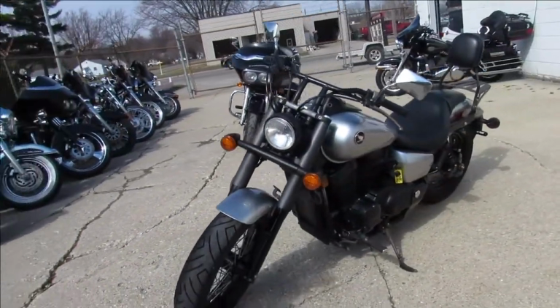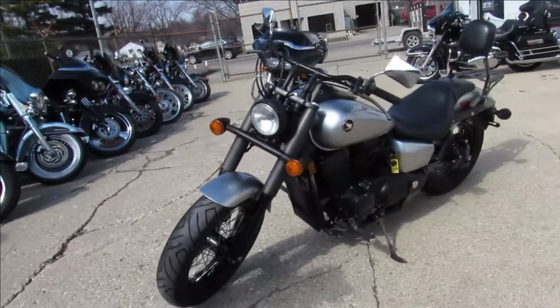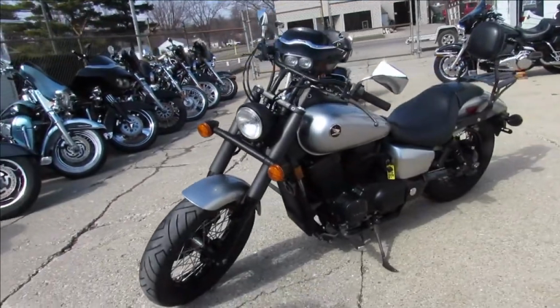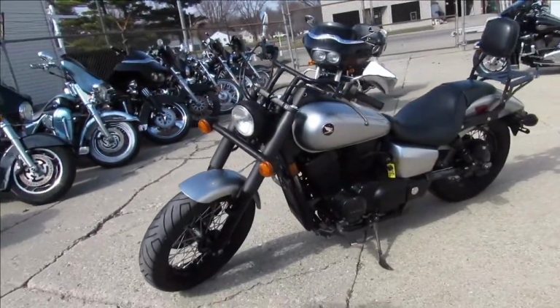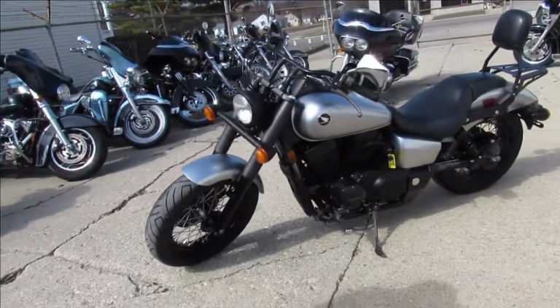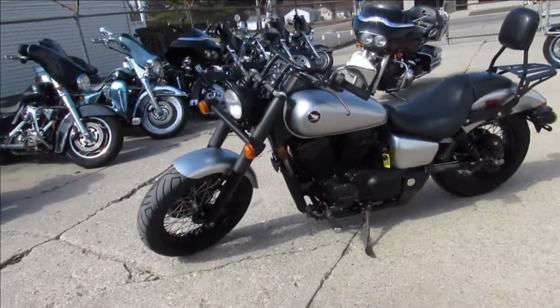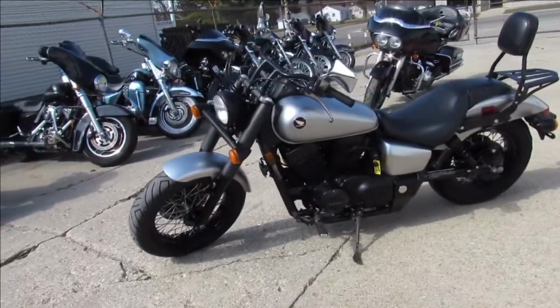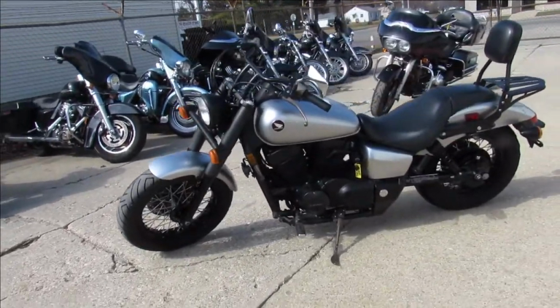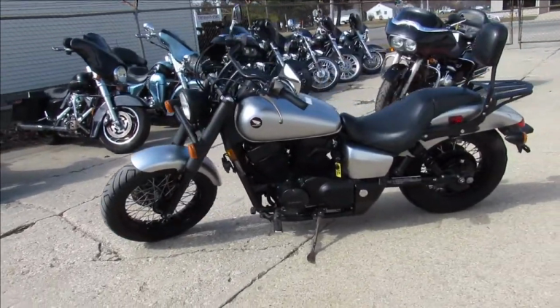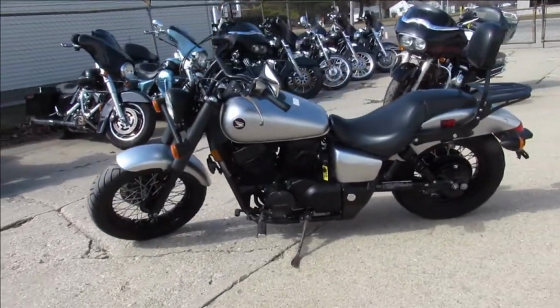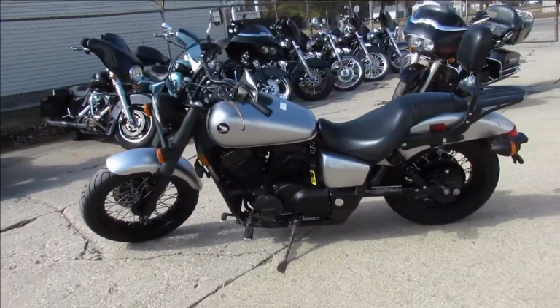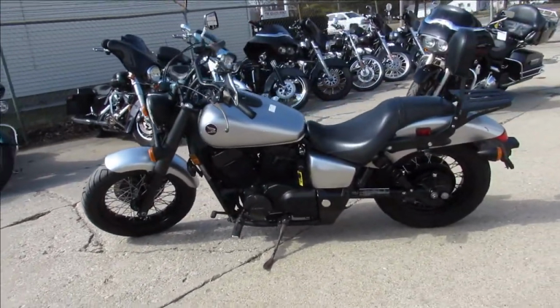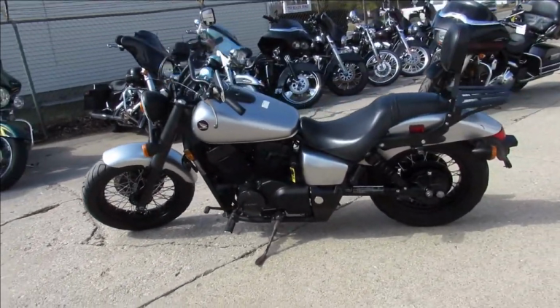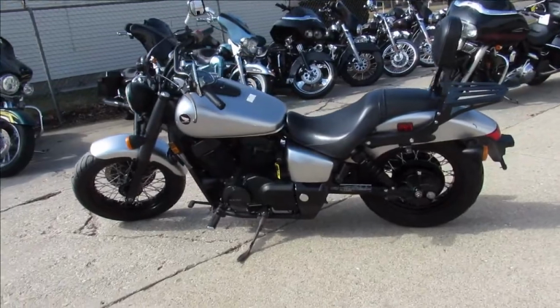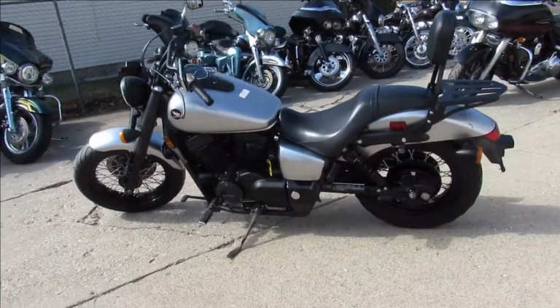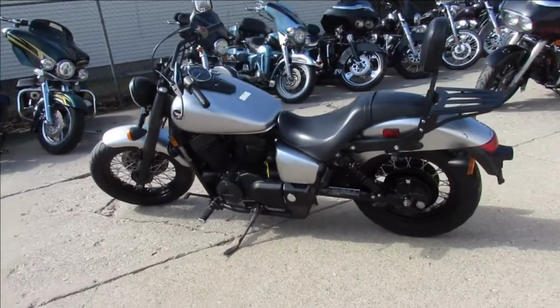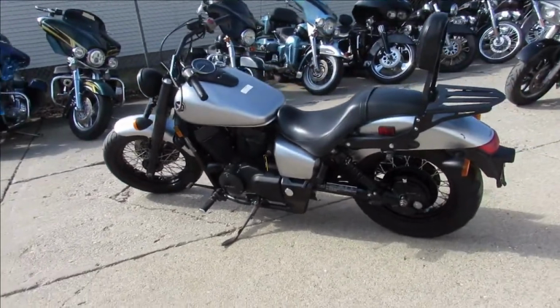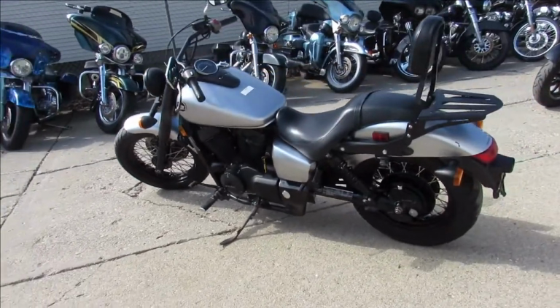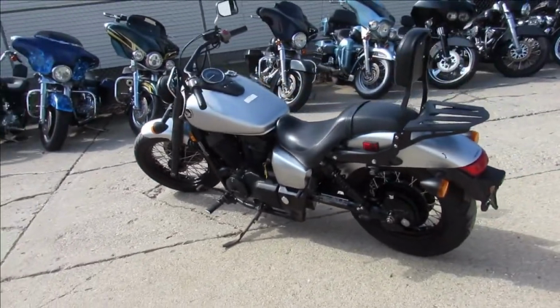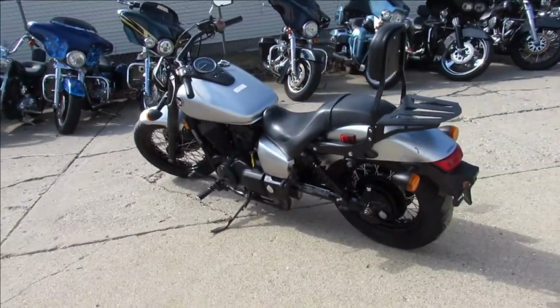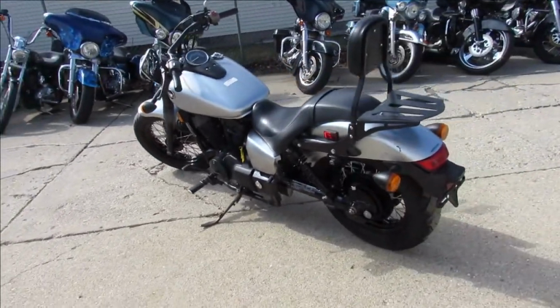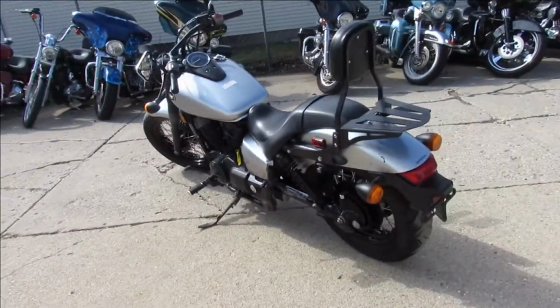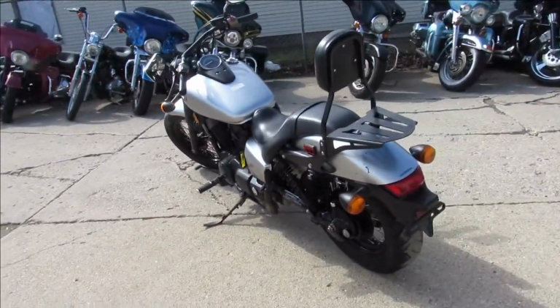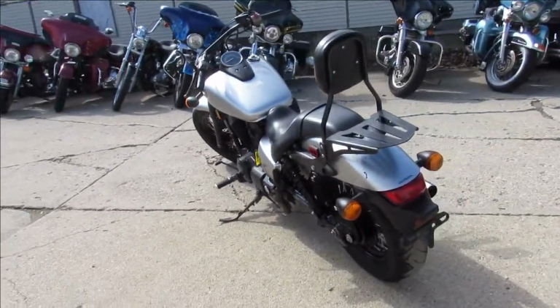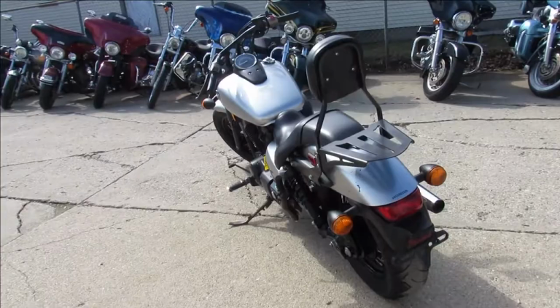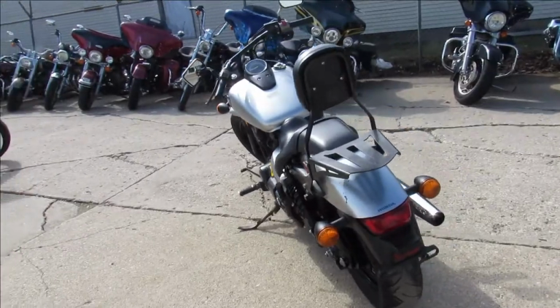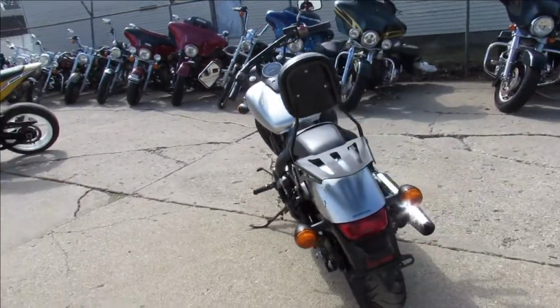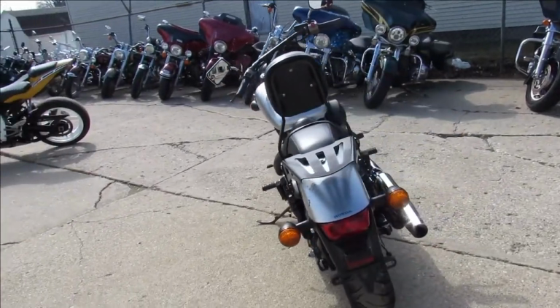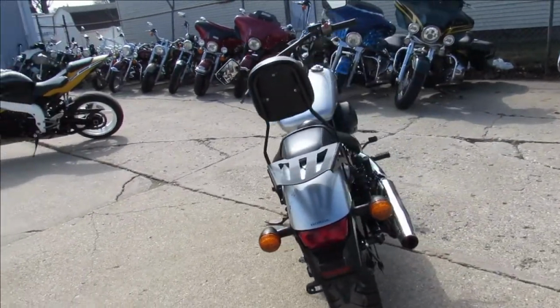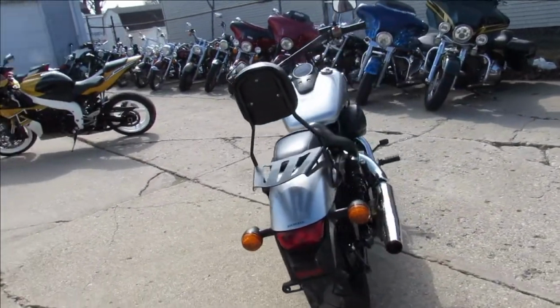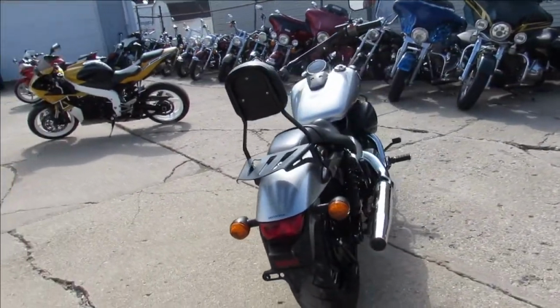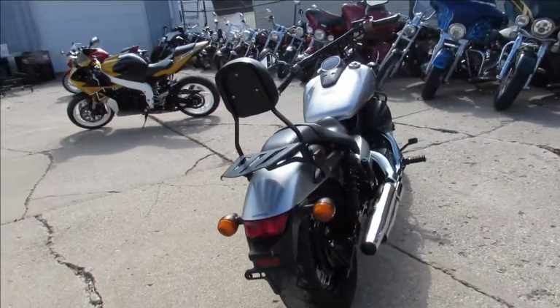This one here is a 2015 Honda Phantom 750 for sale in liquid silver. It's a sharp bike that runs strong, just serviced at a factory authorized Honda dealership. It's inspected, certified, all the fluids have been changed and this one is ready to go.